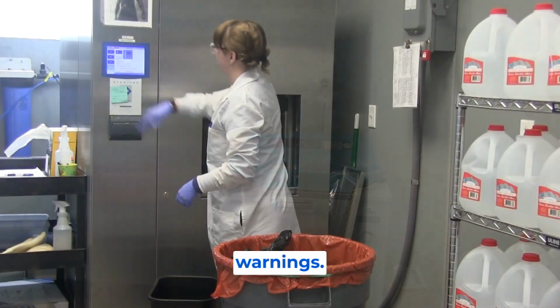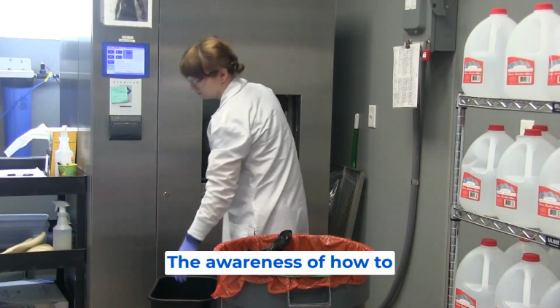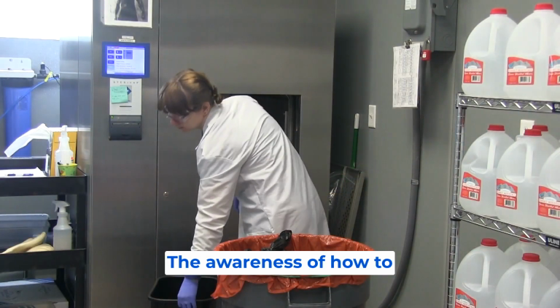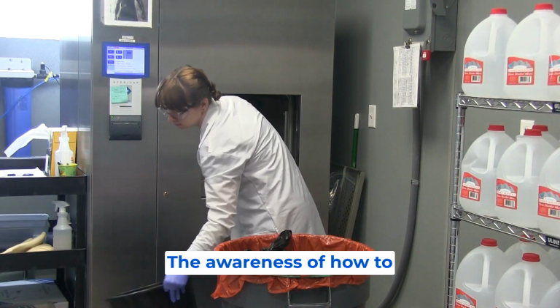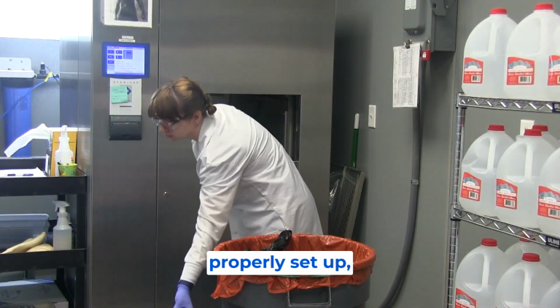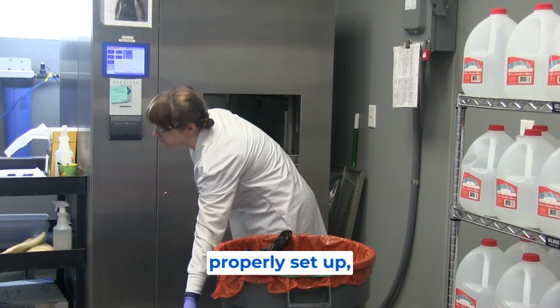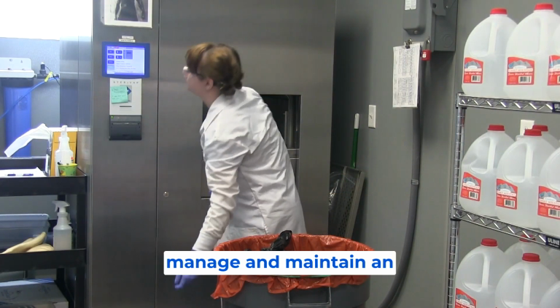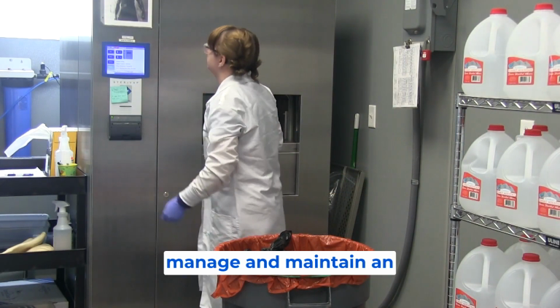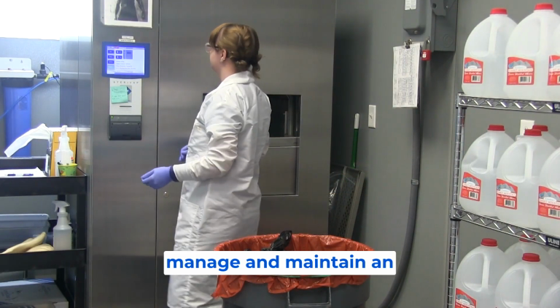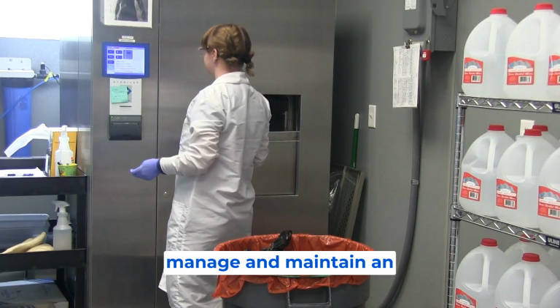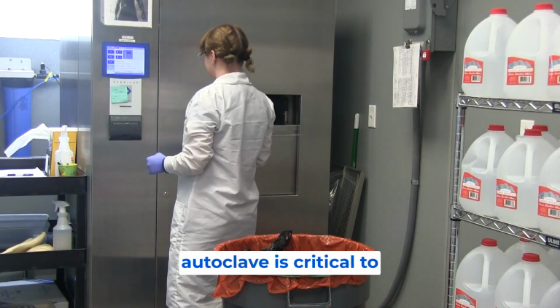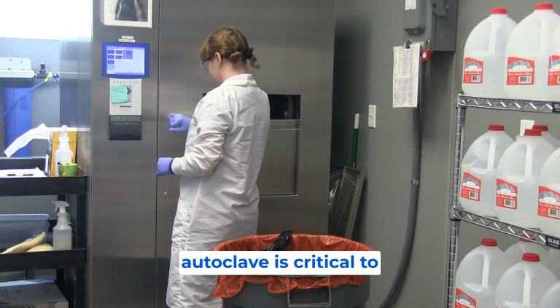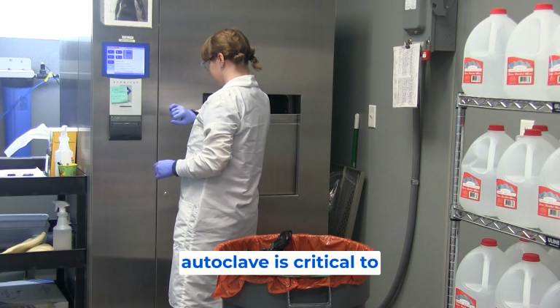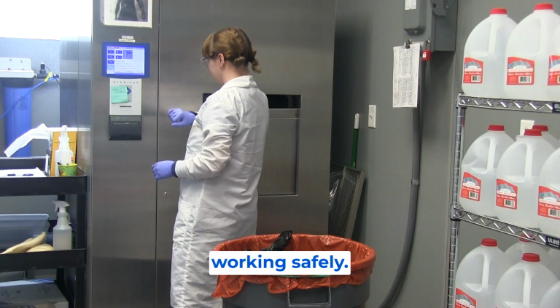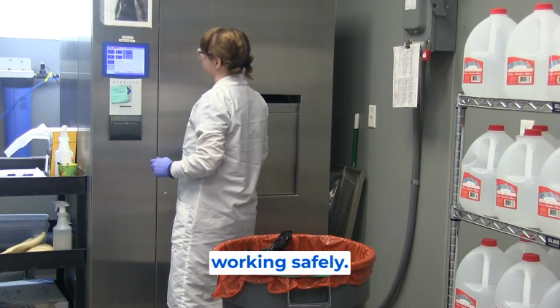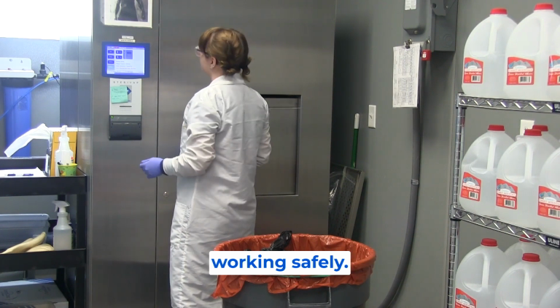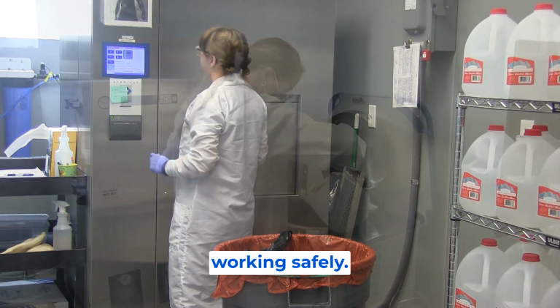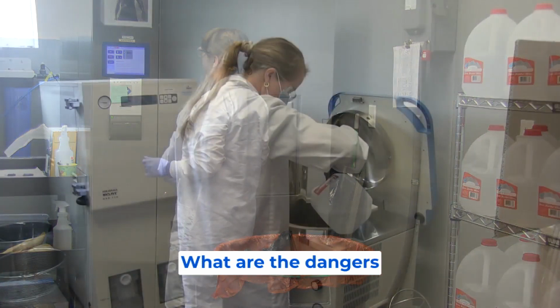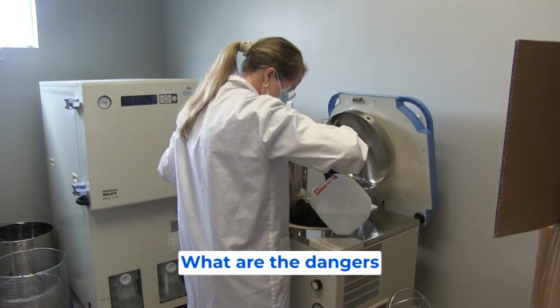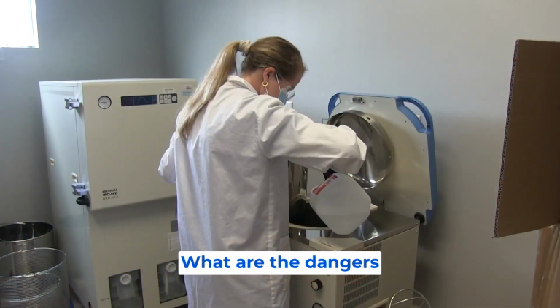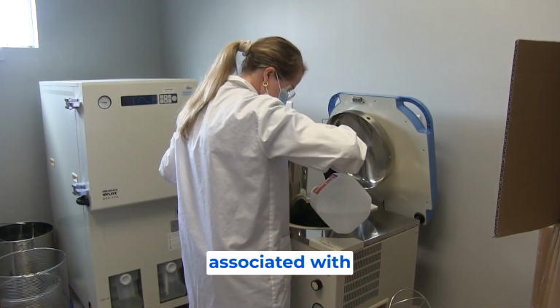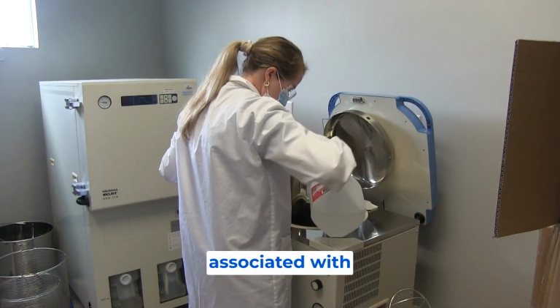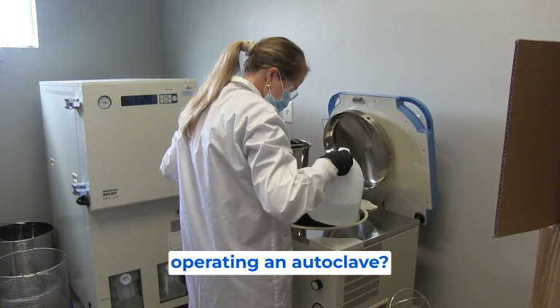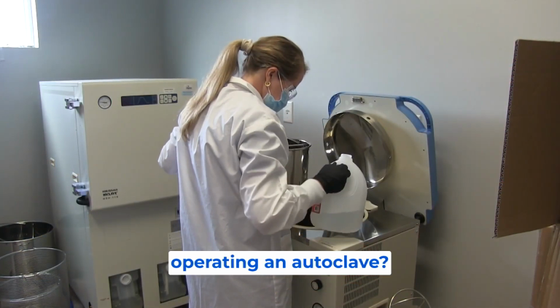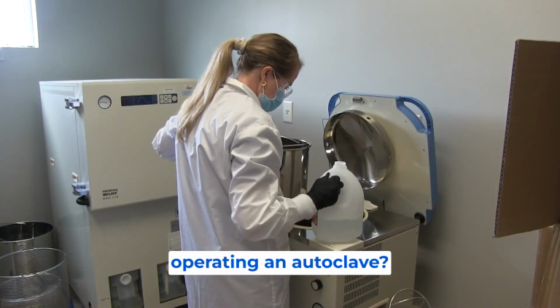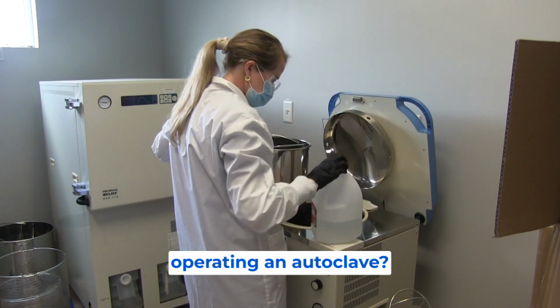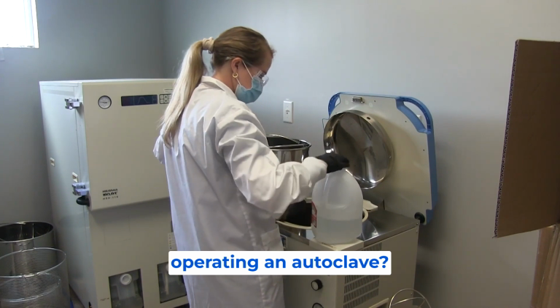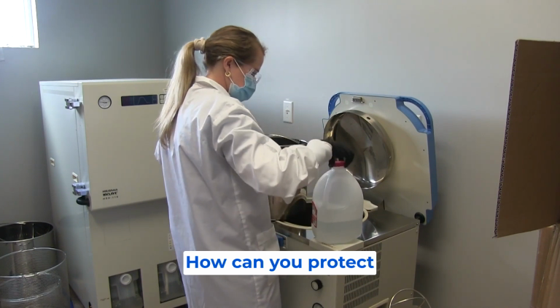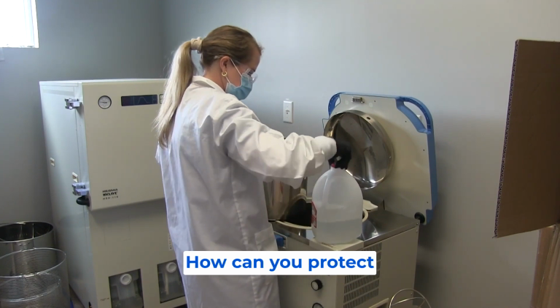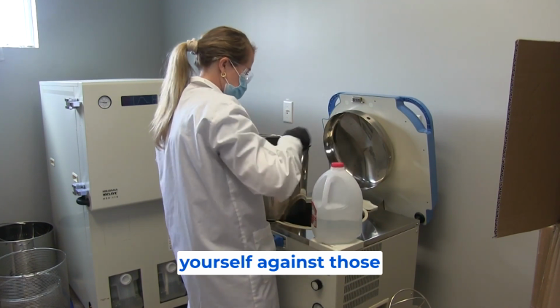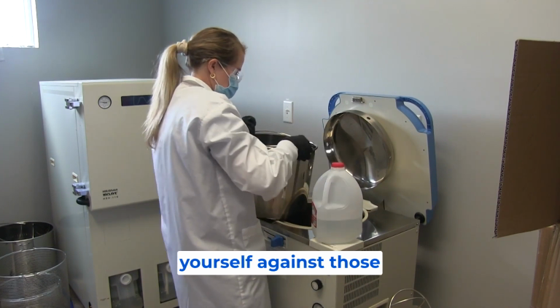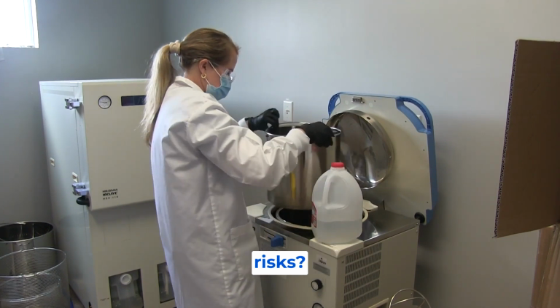The awareness of how to properly set up, manage, and maintain an autoclave is critical to working safely. What are the dangers associated with operating an autoclave? How can you protect yourself against those risks?